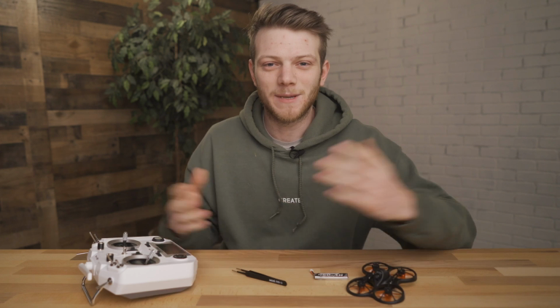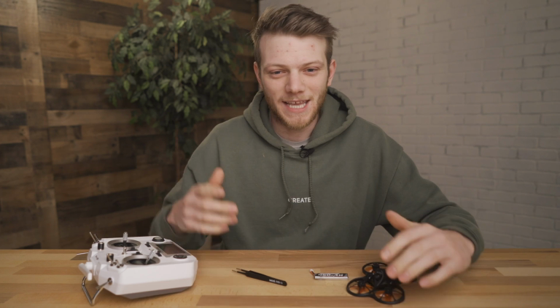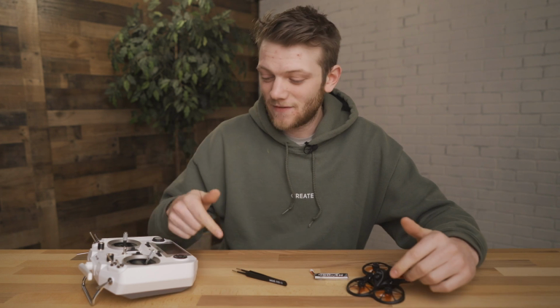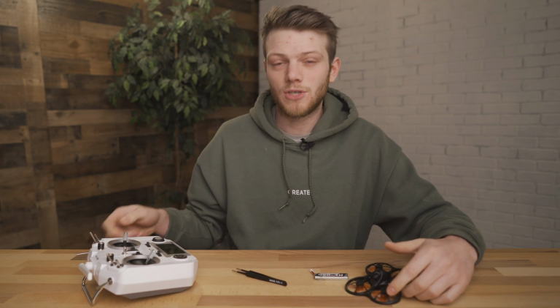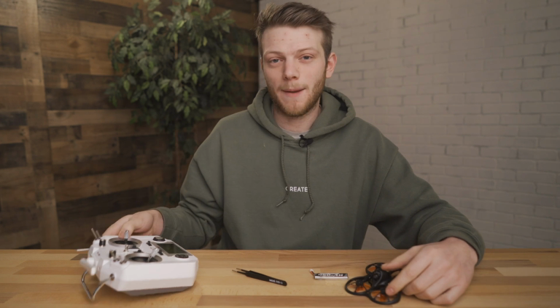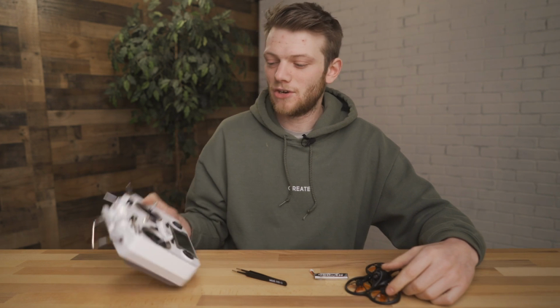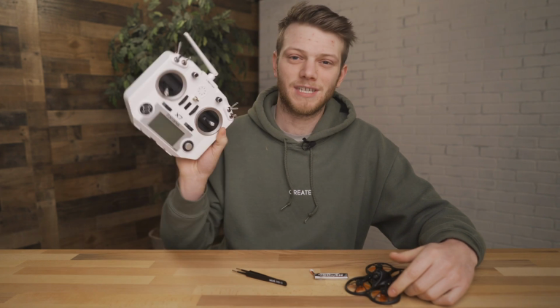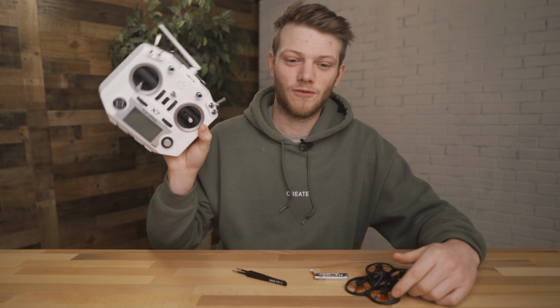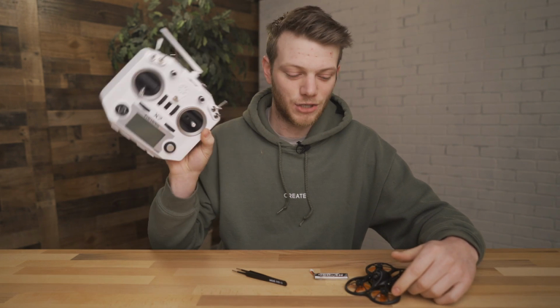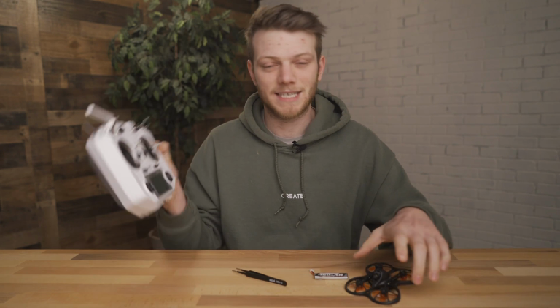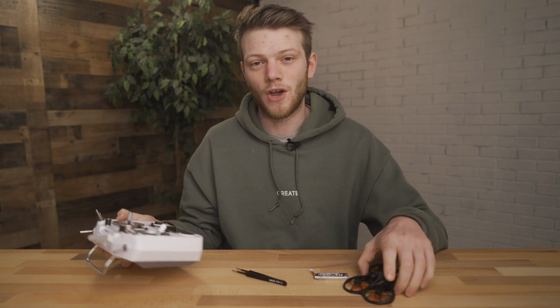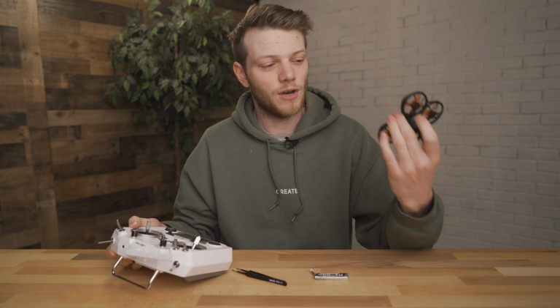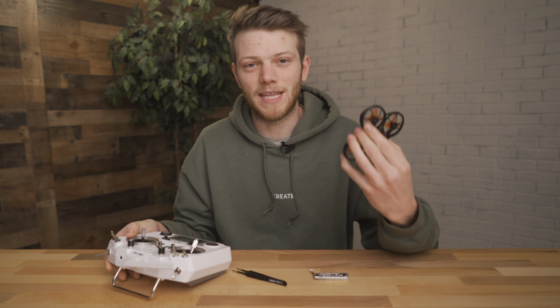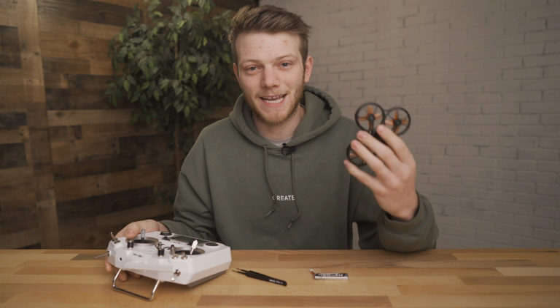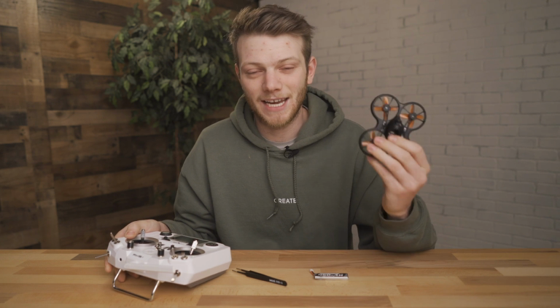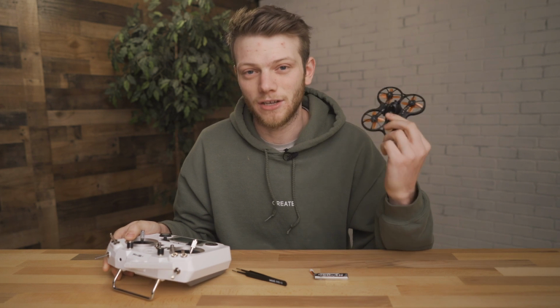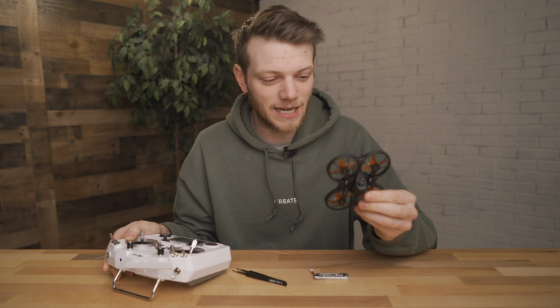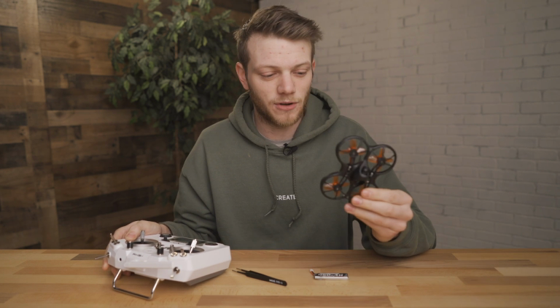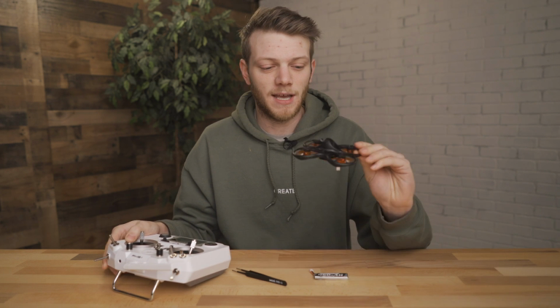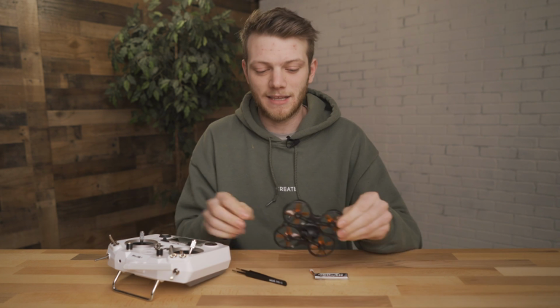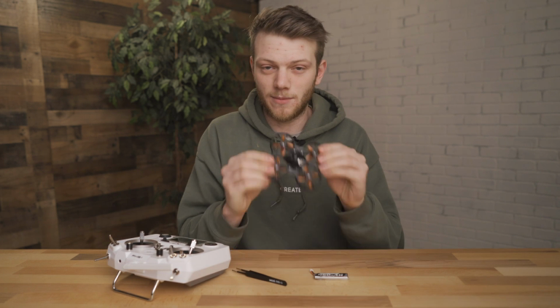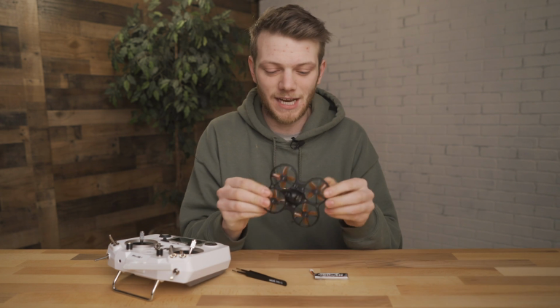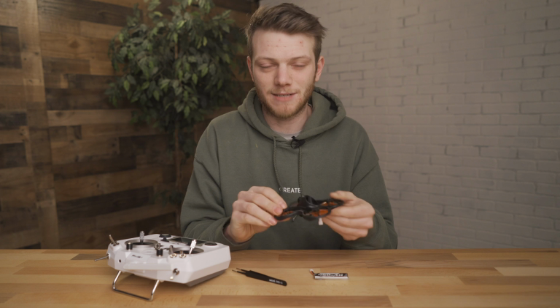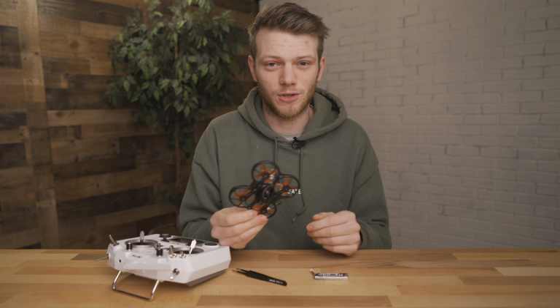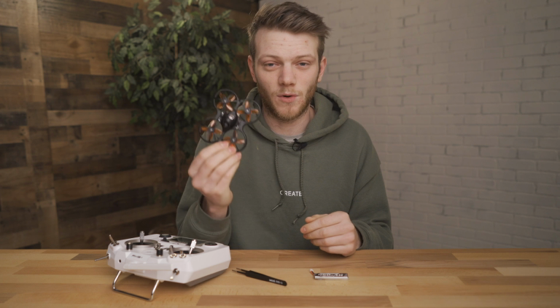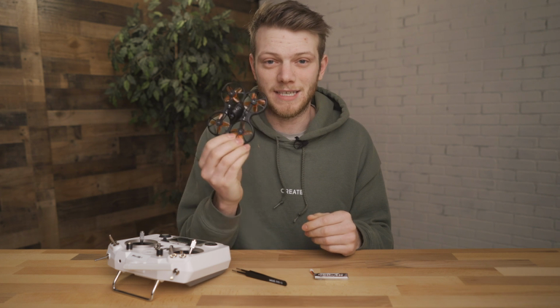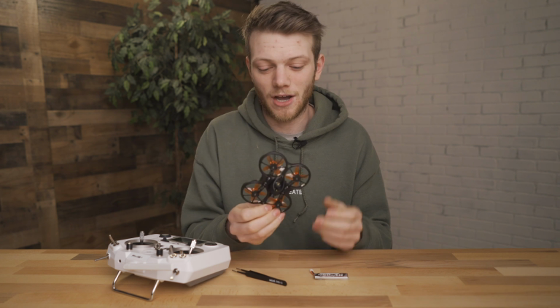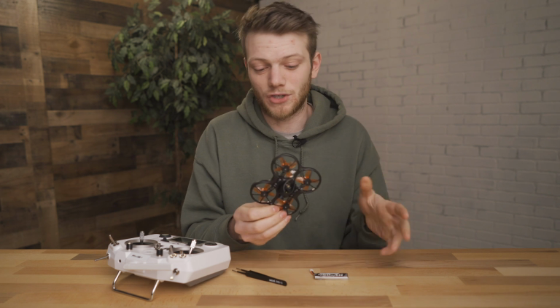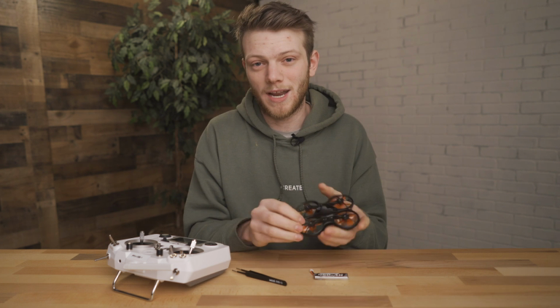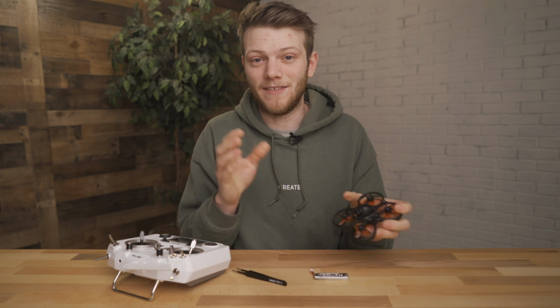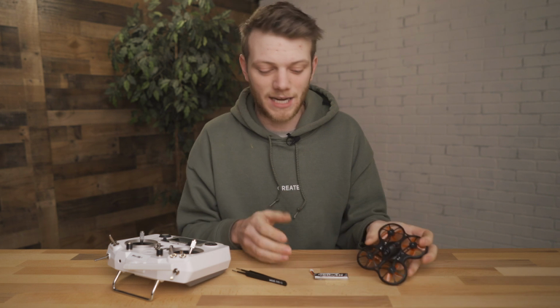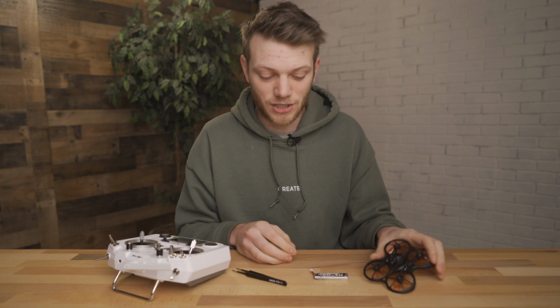What's up, everybody? In today's video, I'm going to be showing you how to bind your FrSky Taranis QX7 radio with an Emax TinyHawk TinyWoop drone. I'm going to be using the TinyHawk S, but this also works for the TinyHawk version 1 and the new TinyHawk 2.